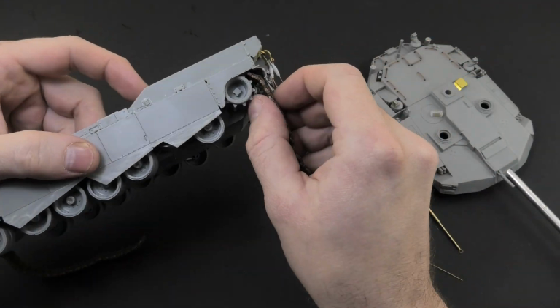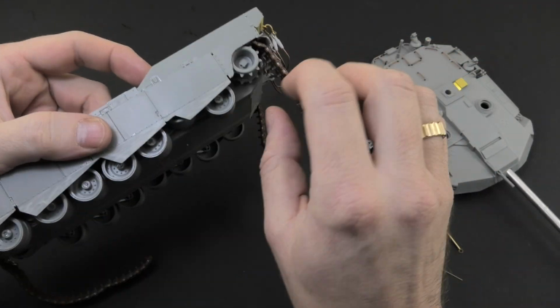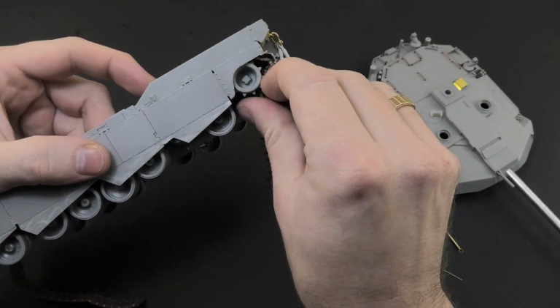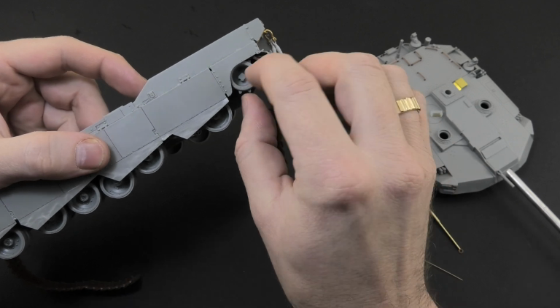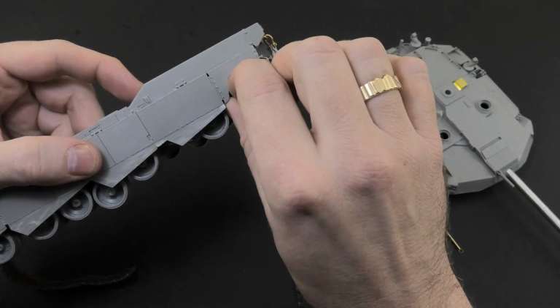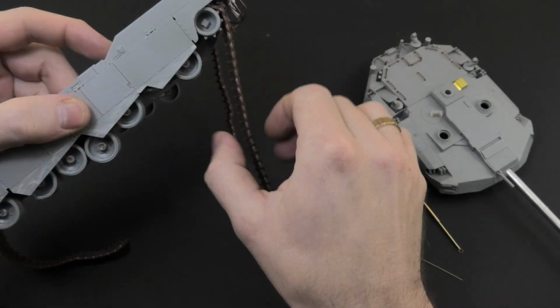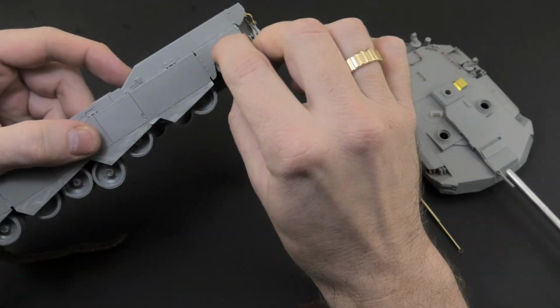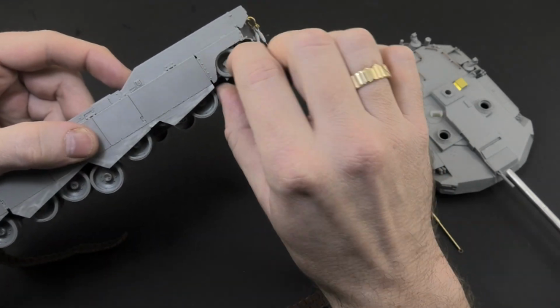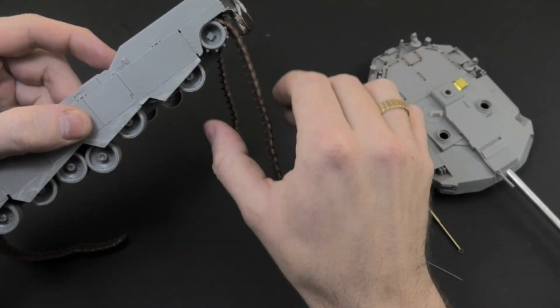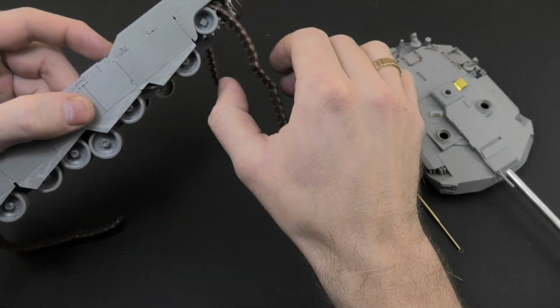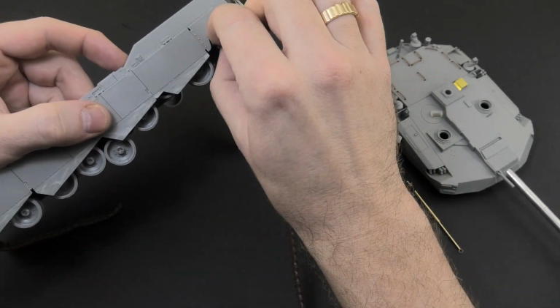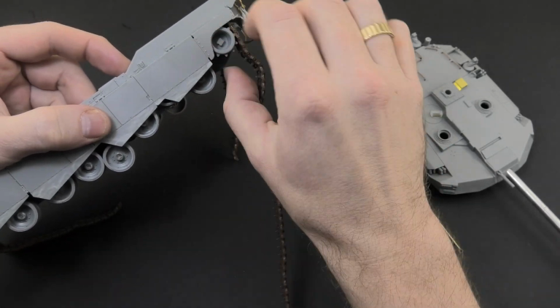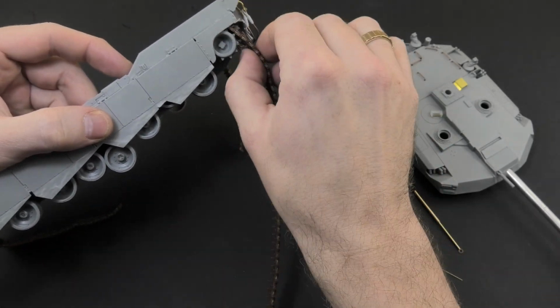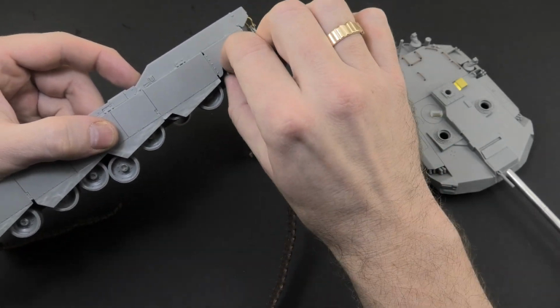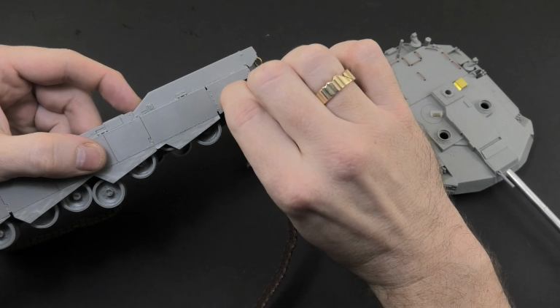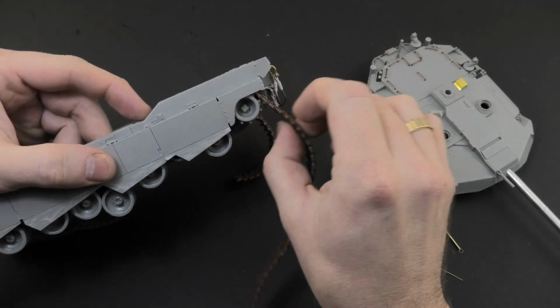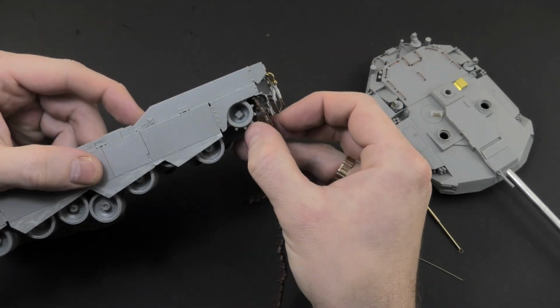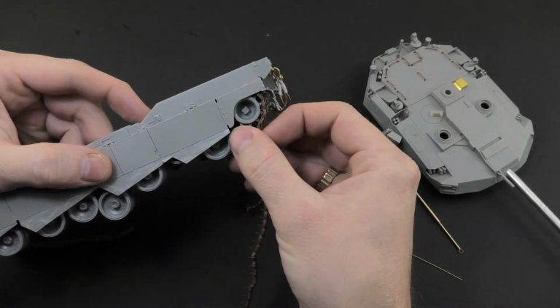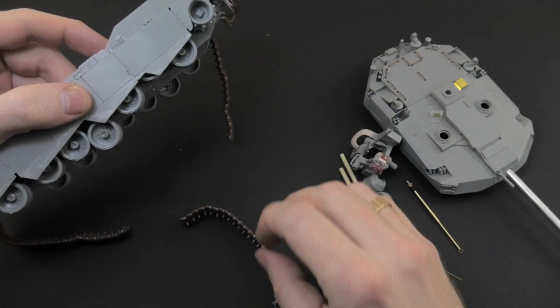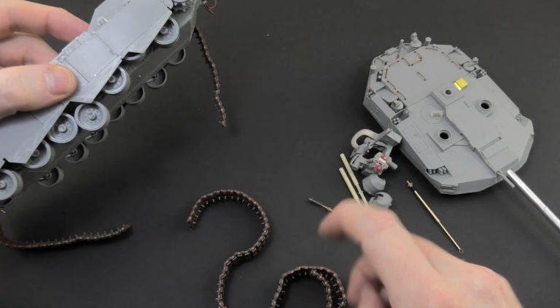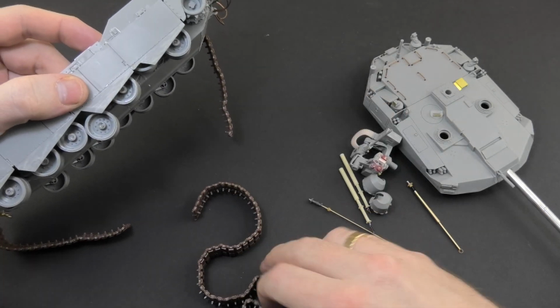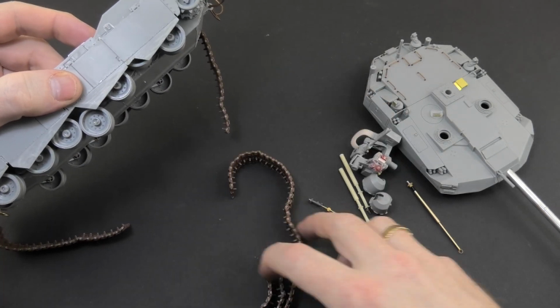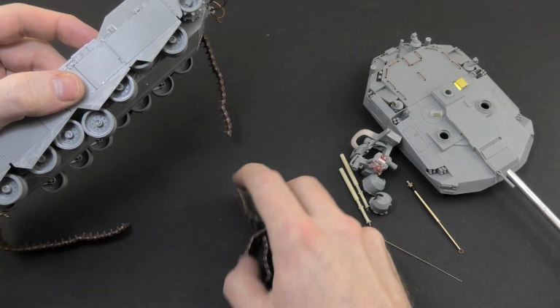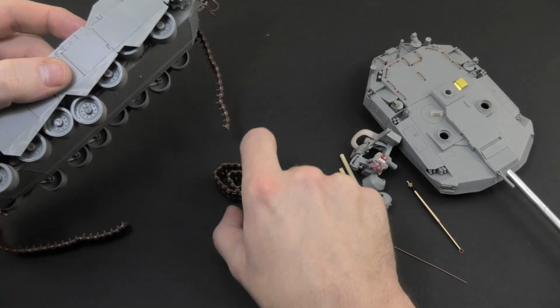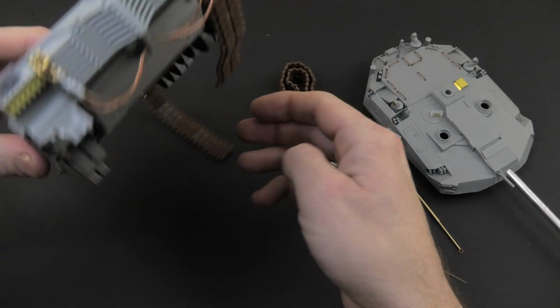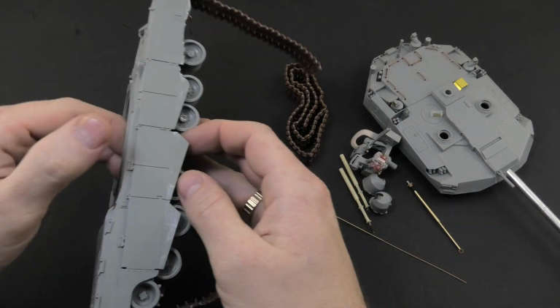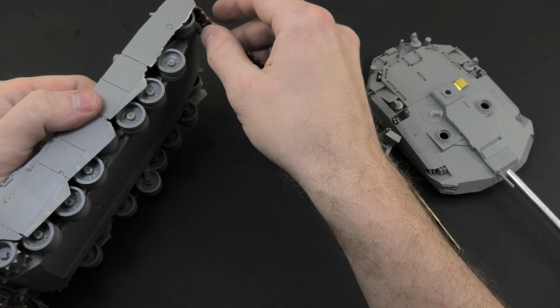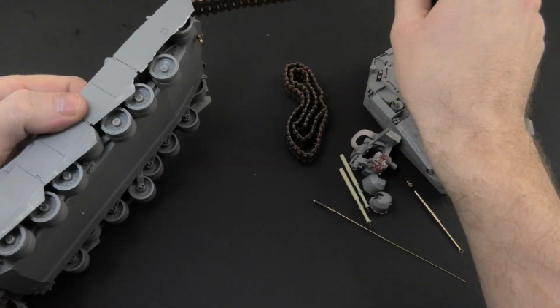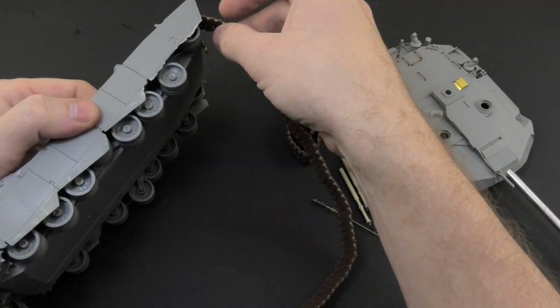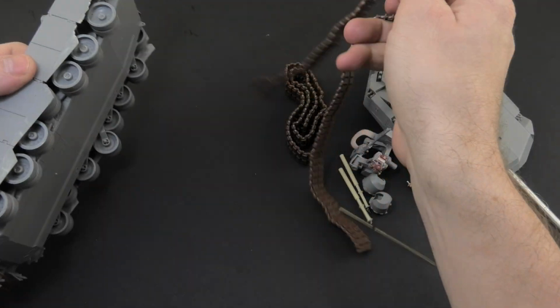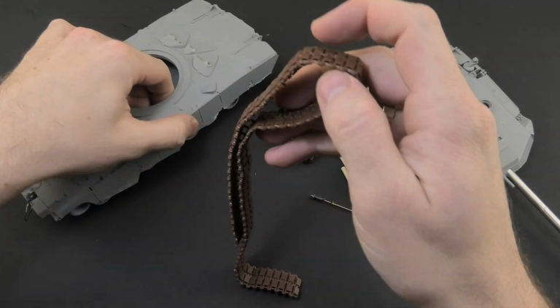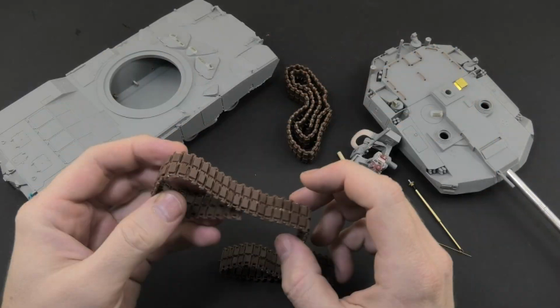I don't know if this is convenient because I have never tested such a solution. Maybe so? Let me know in the comments whether you work this way and what the advantages and disadvantages of this solution are.